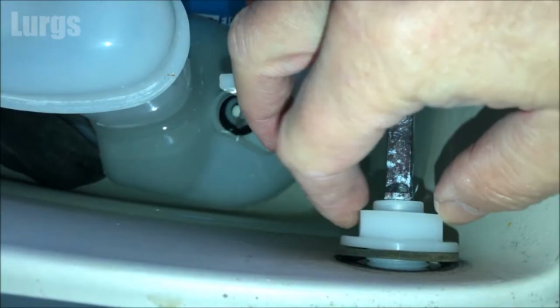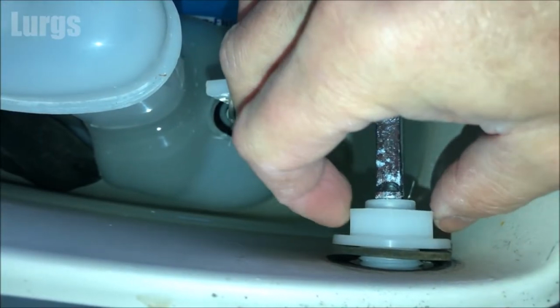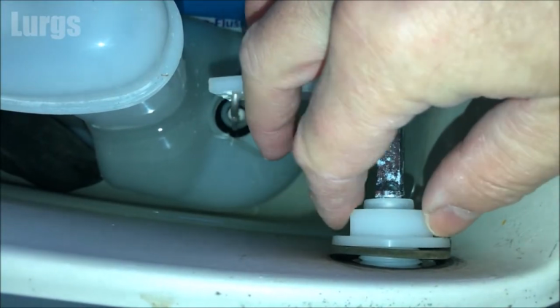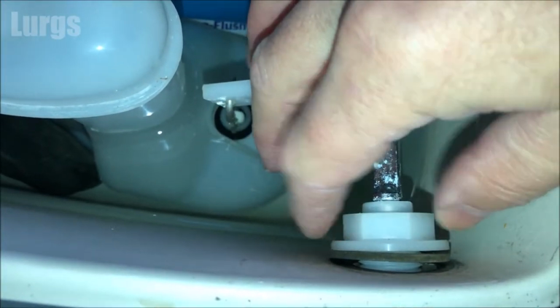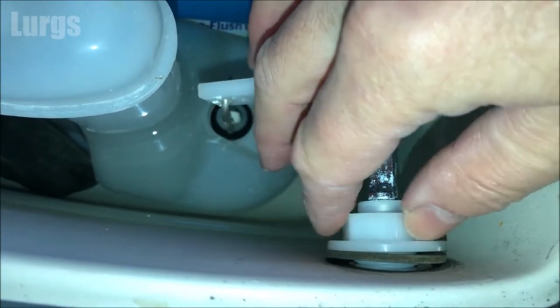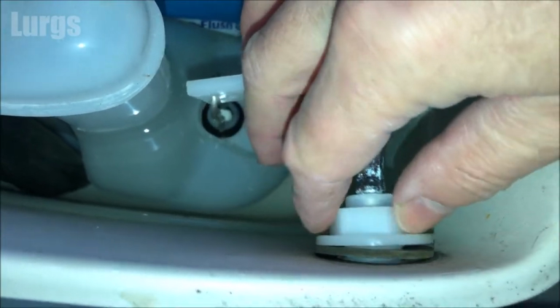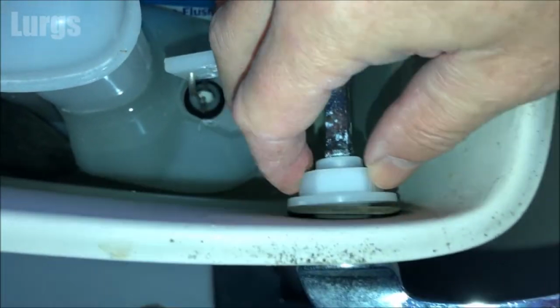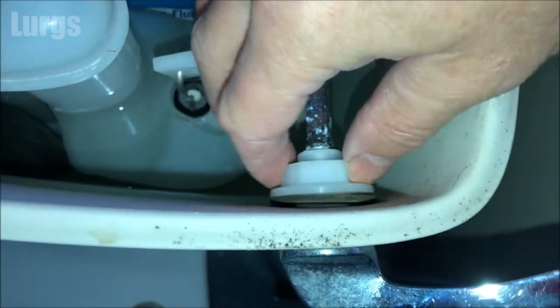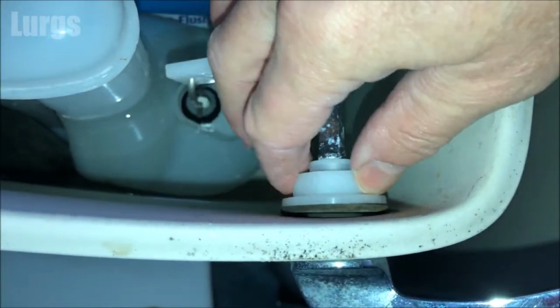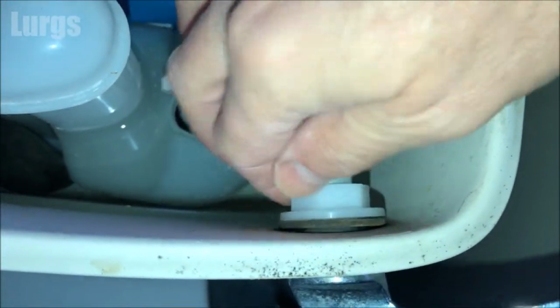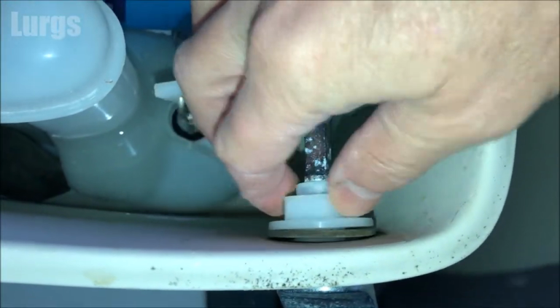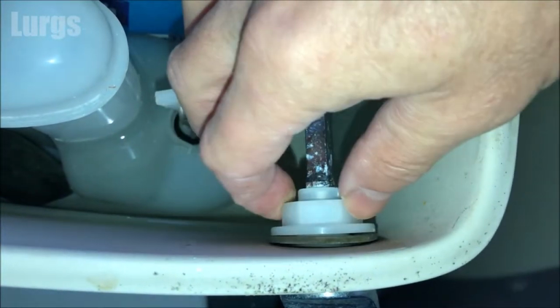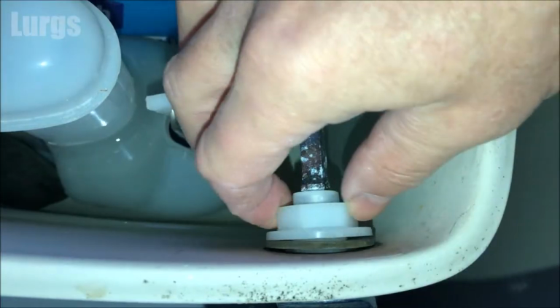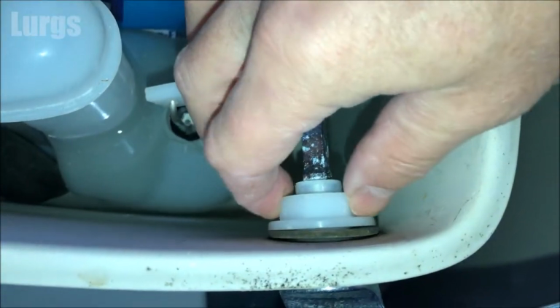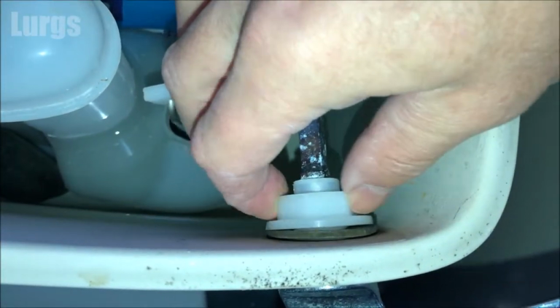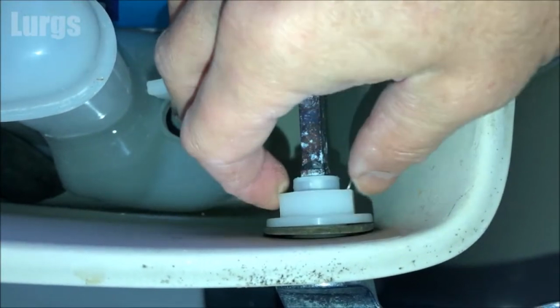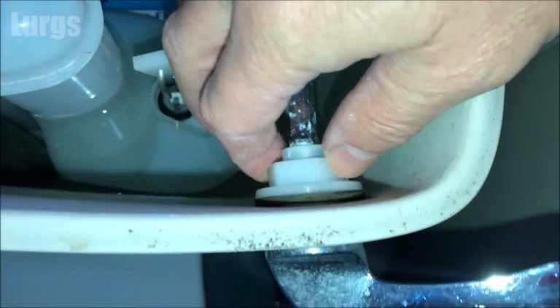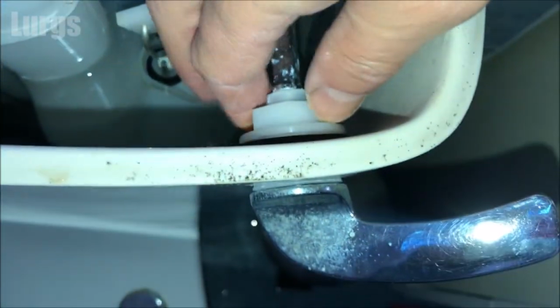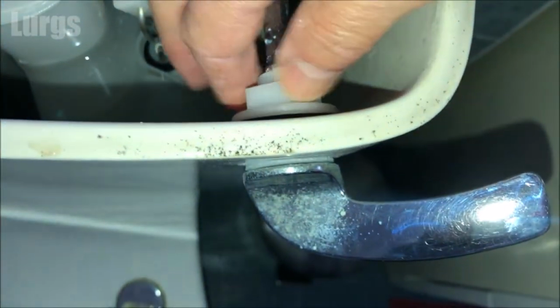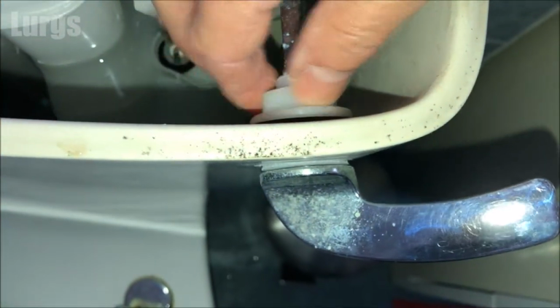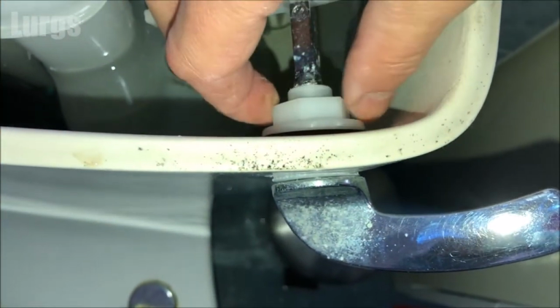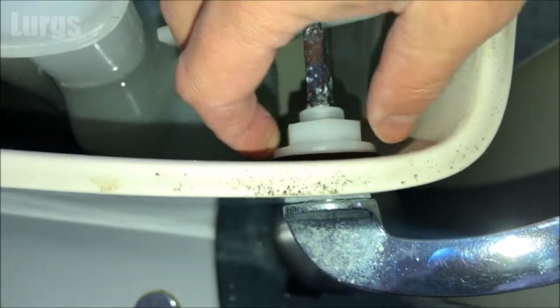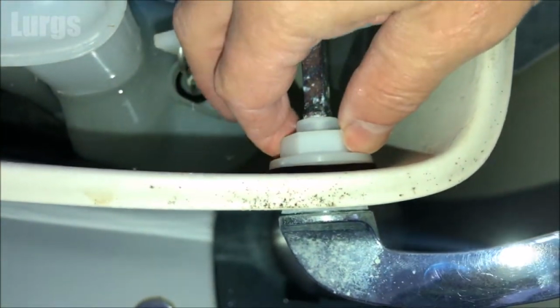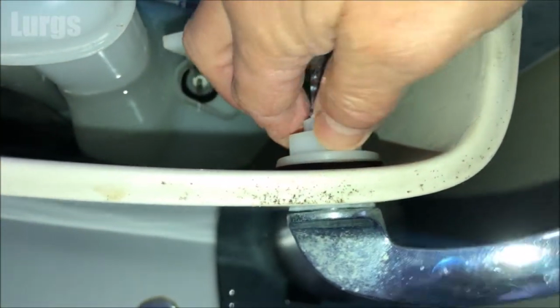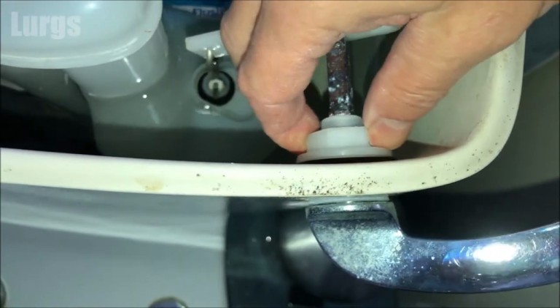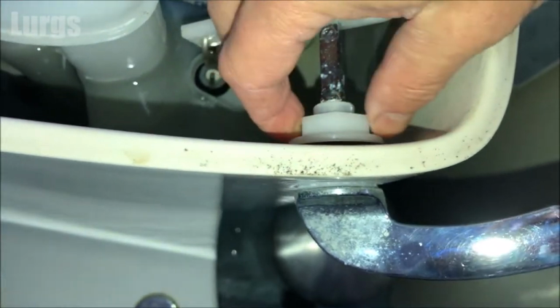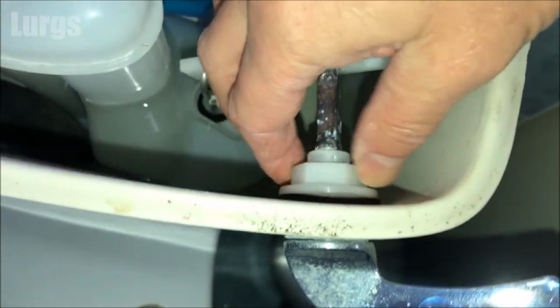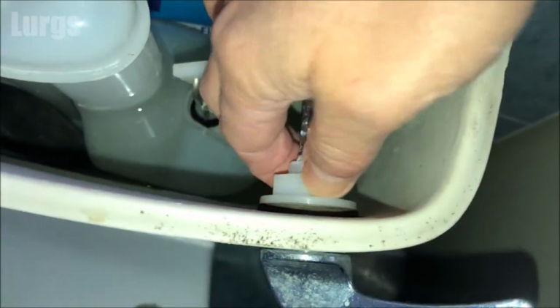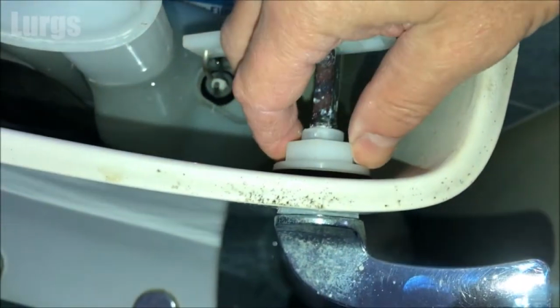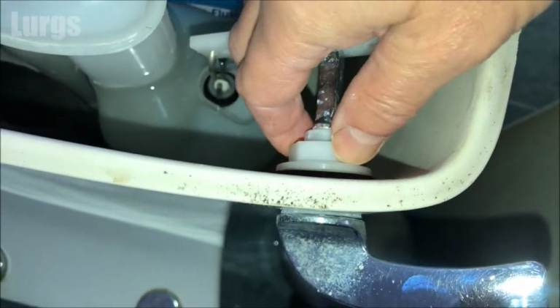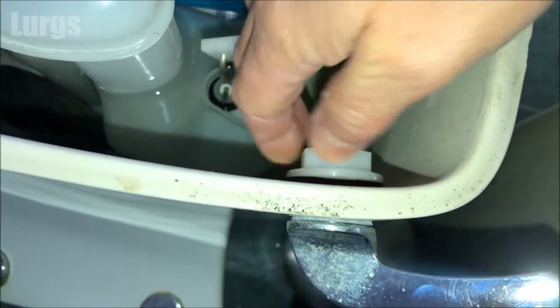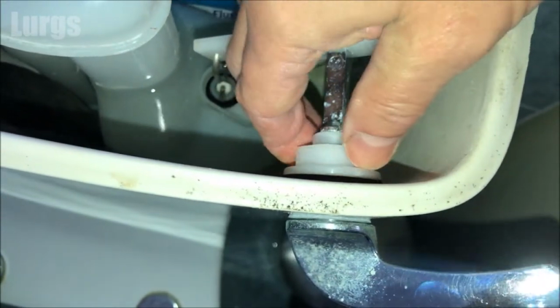What you're doing is tightening this up clockwise, but as you're facing it — so as if you're at the back looking inwards. Tighten it up with your fingers and thumb and just tighten it up as much as you can.